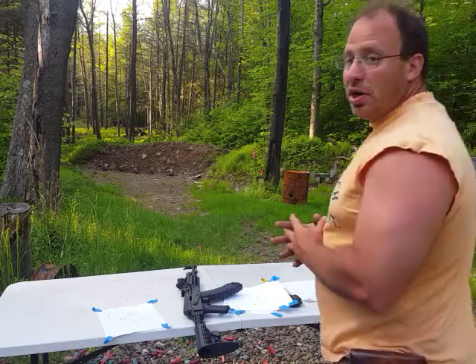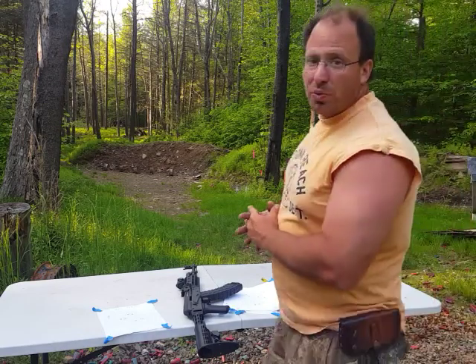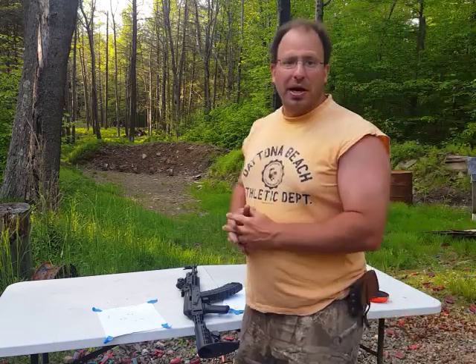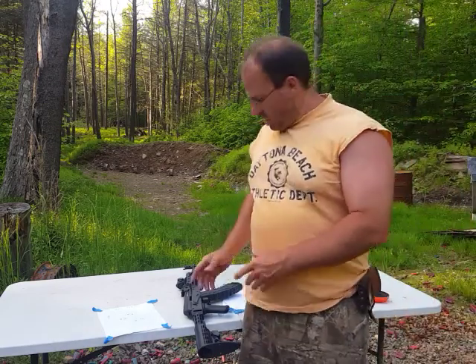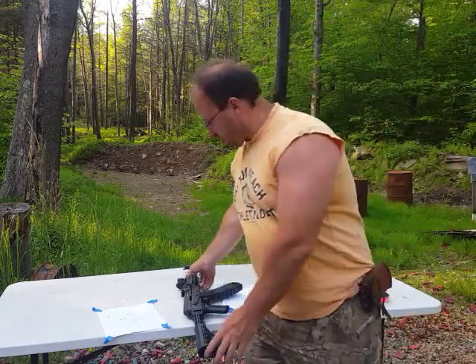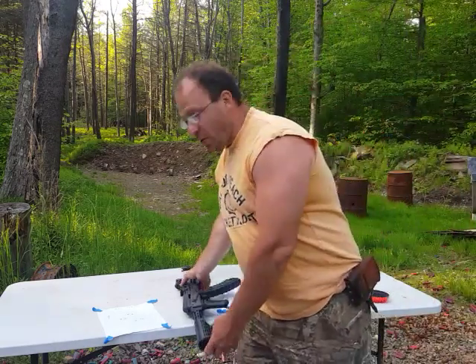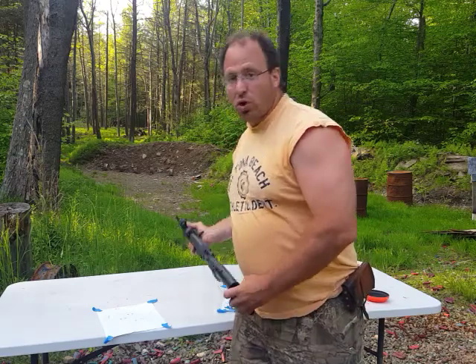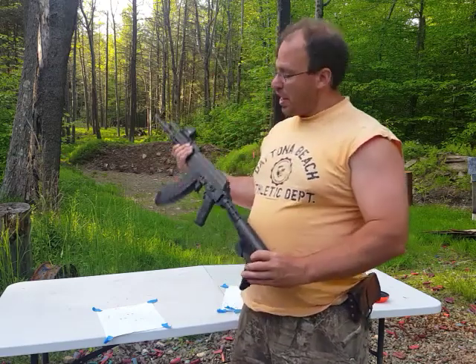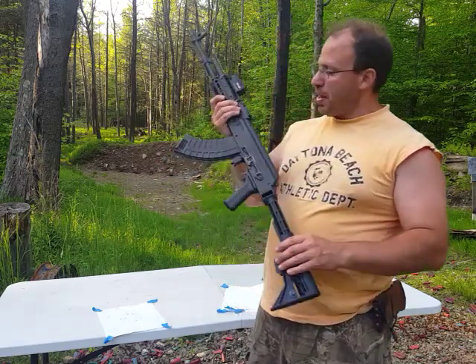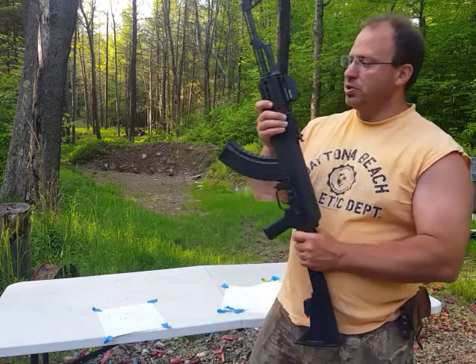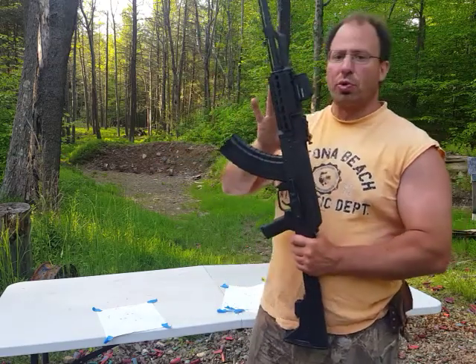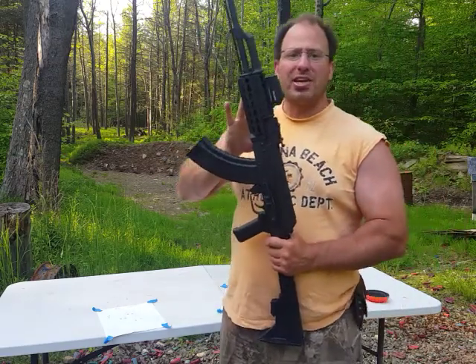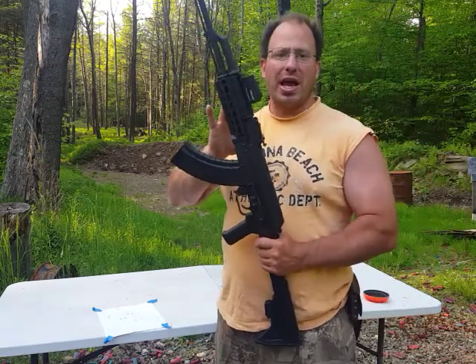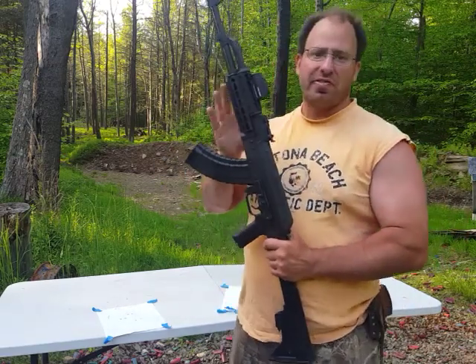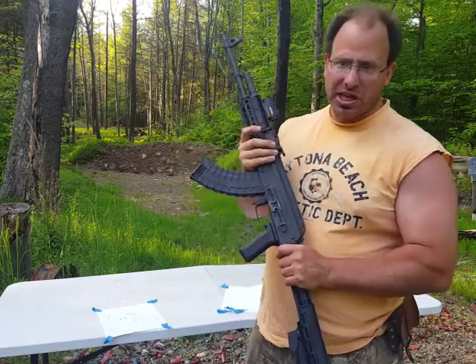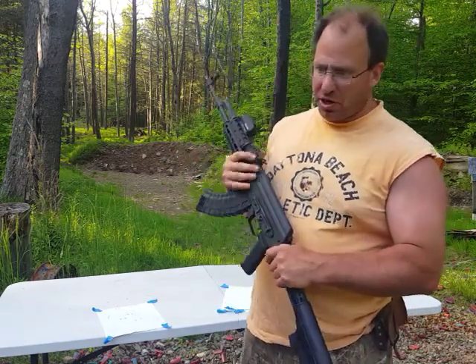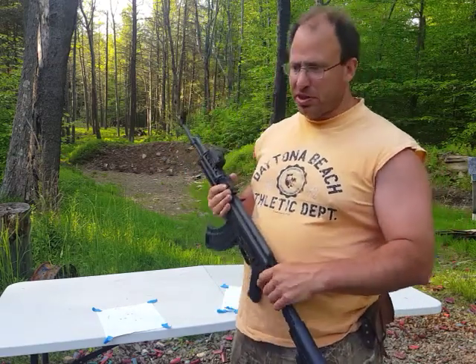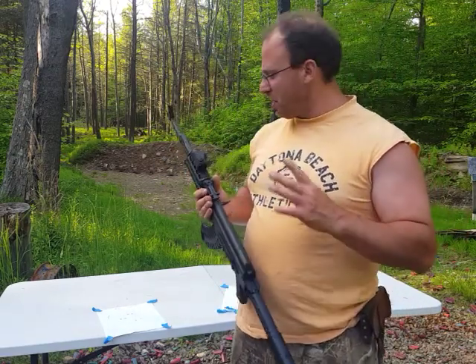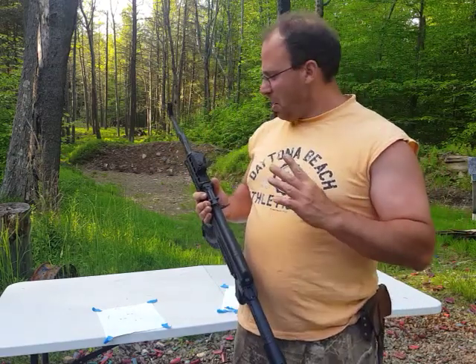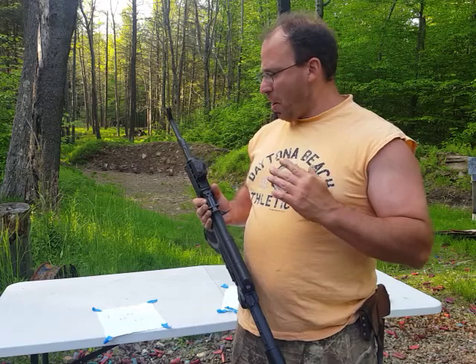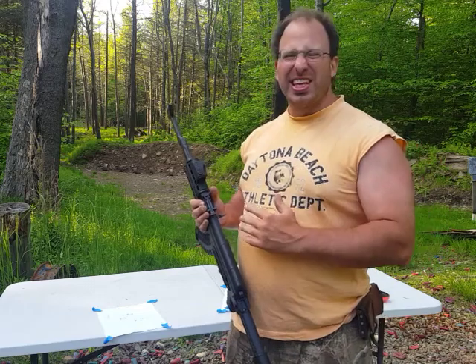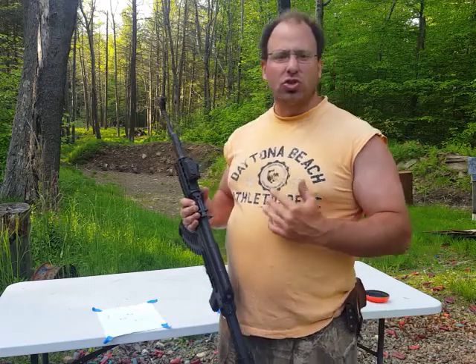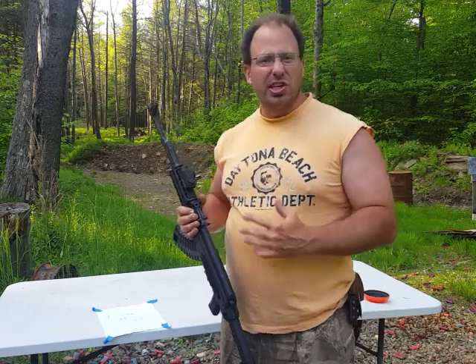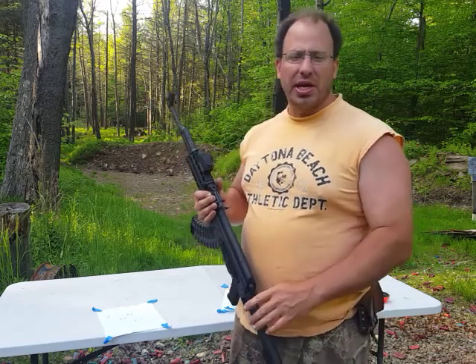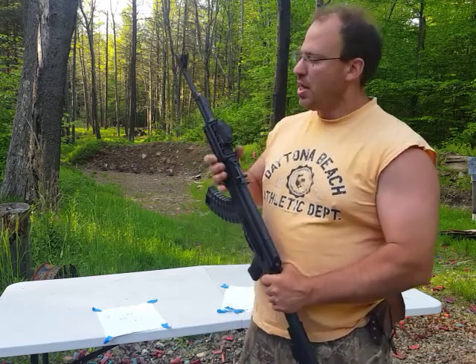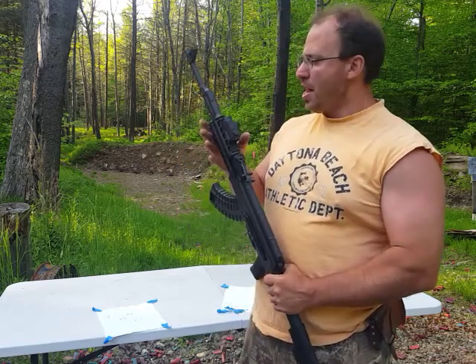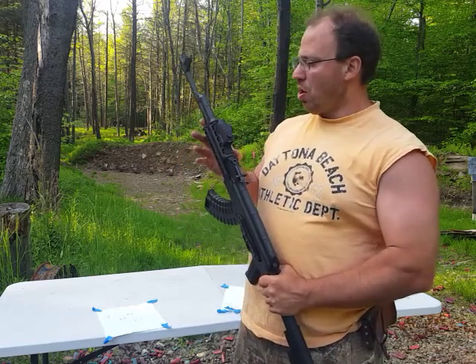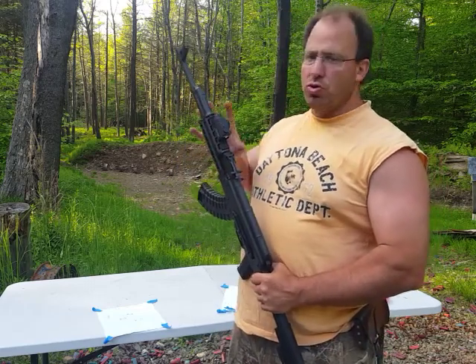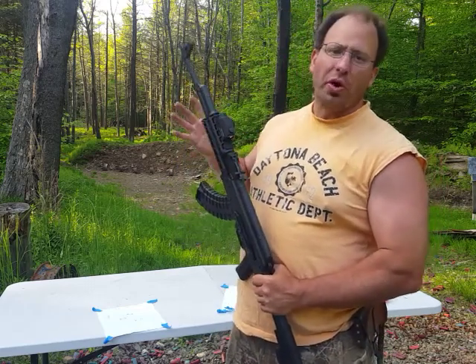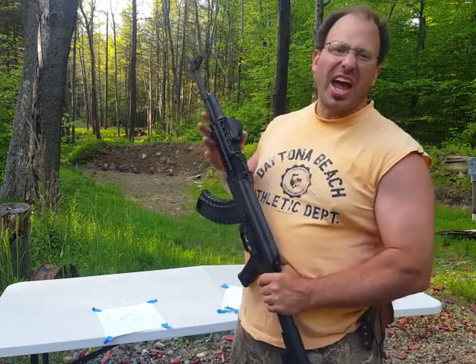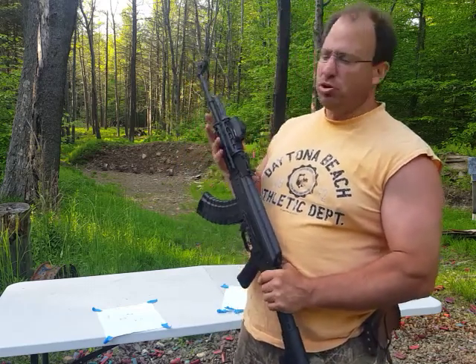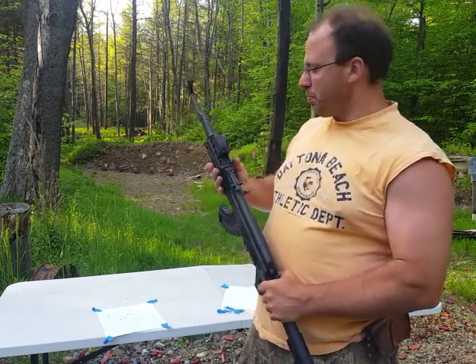Hello everyone, welcome back. Today I want to talk to you guys about zeroing in your AK-47, specifically at what distance you should zero it in and what your point of aim should be.